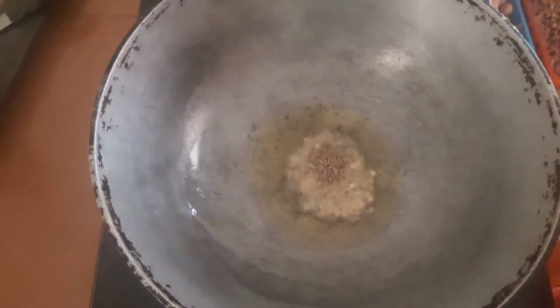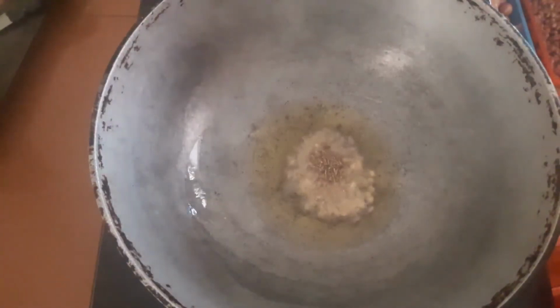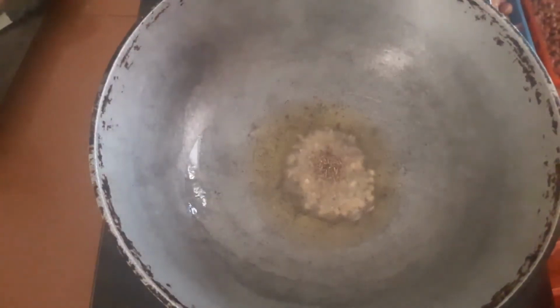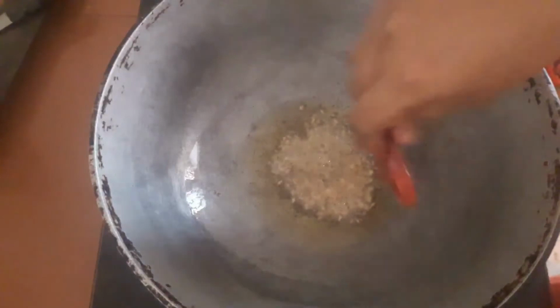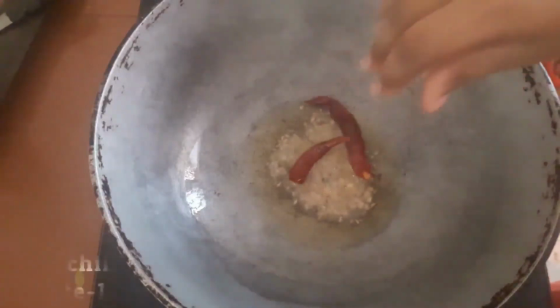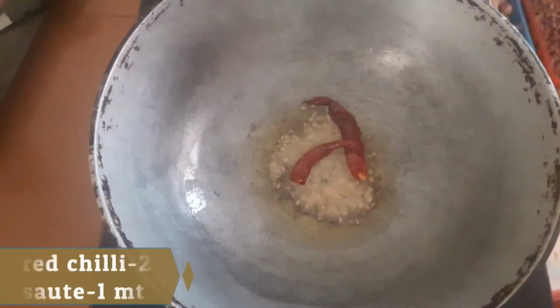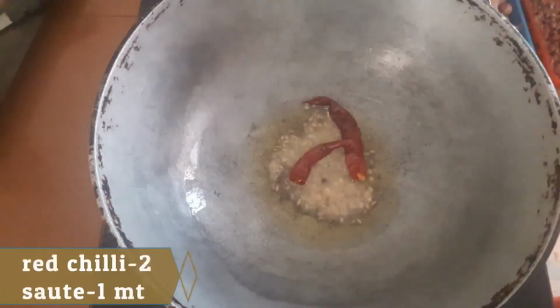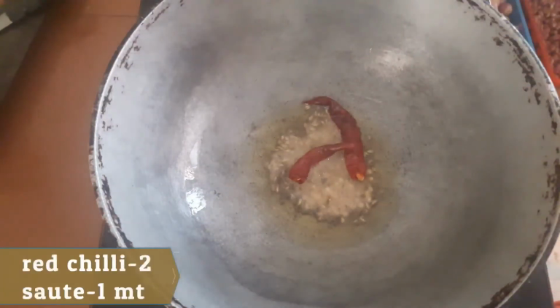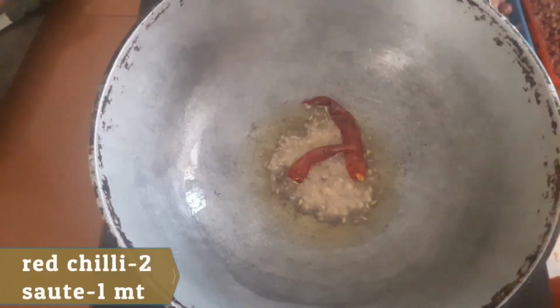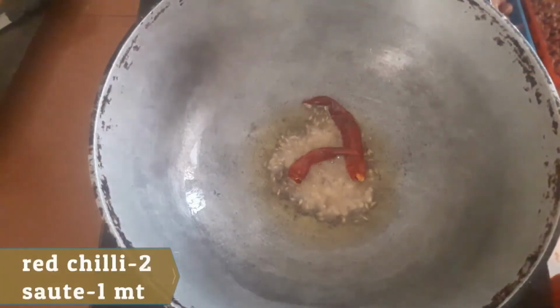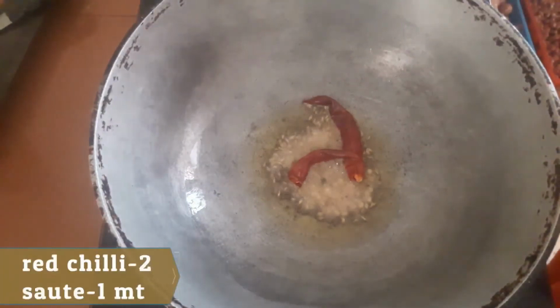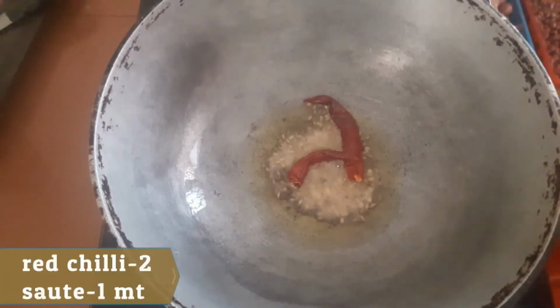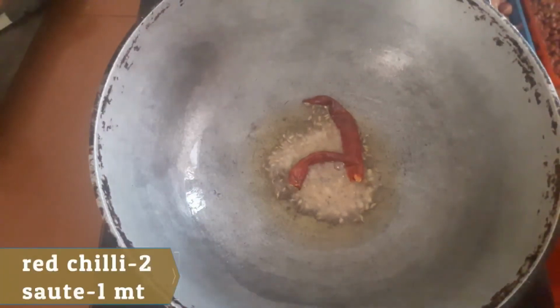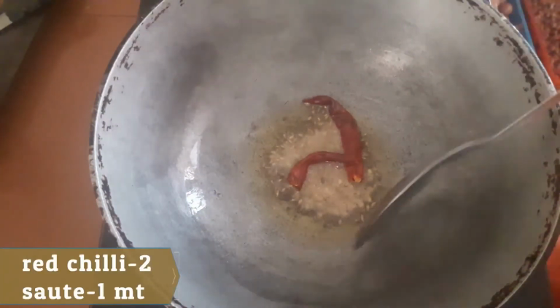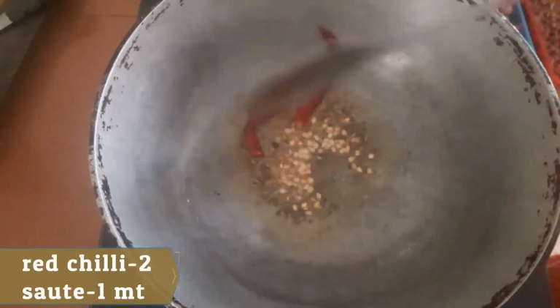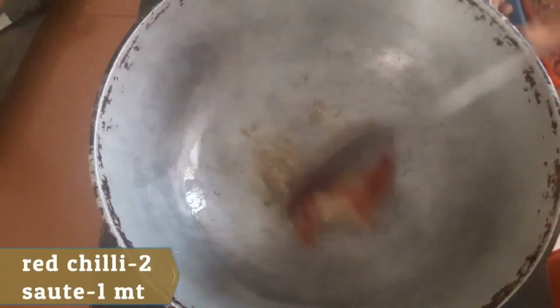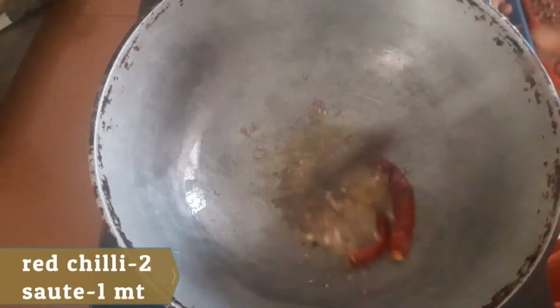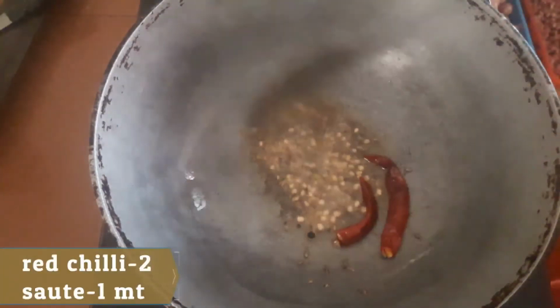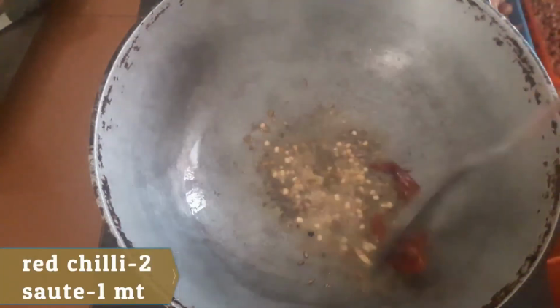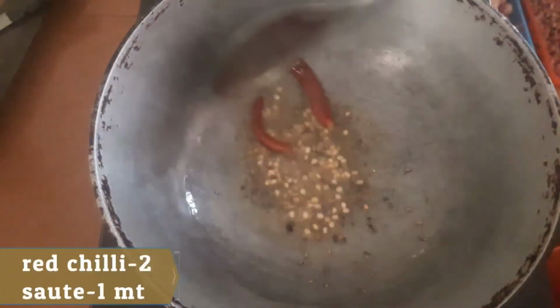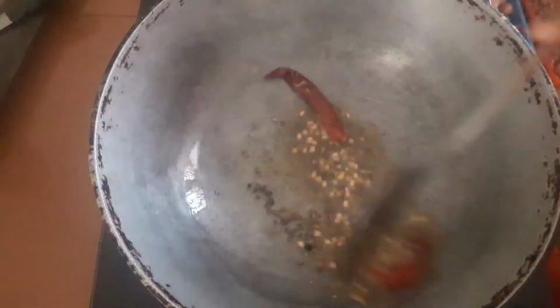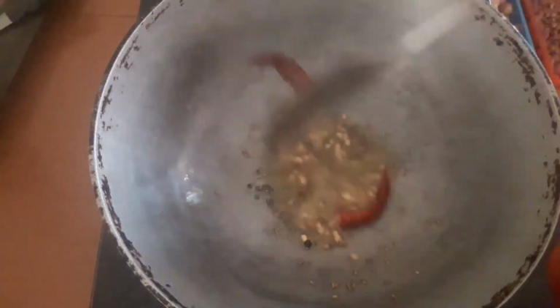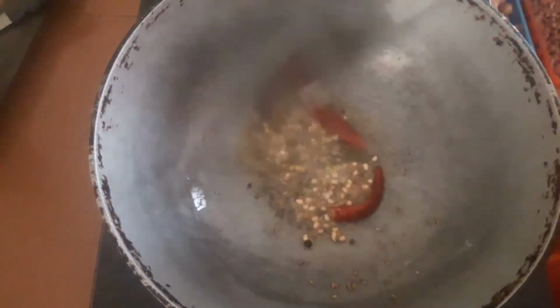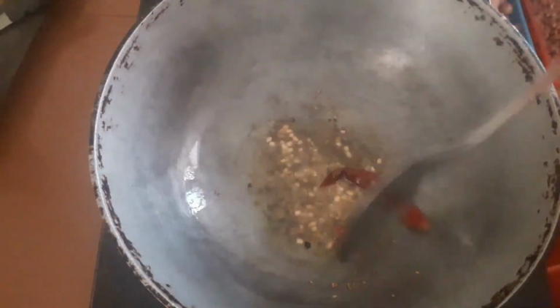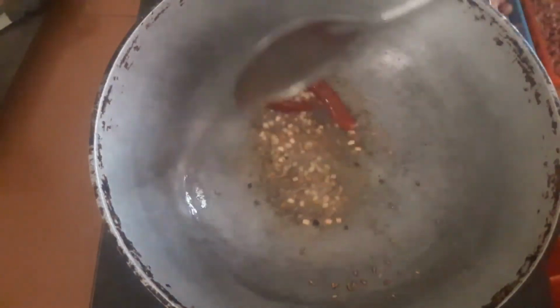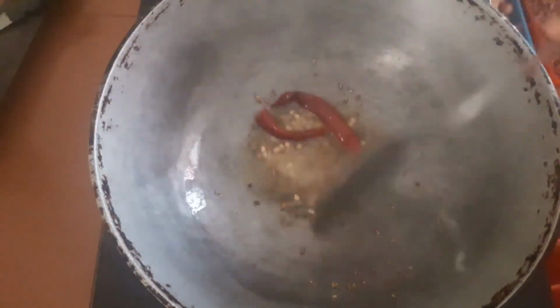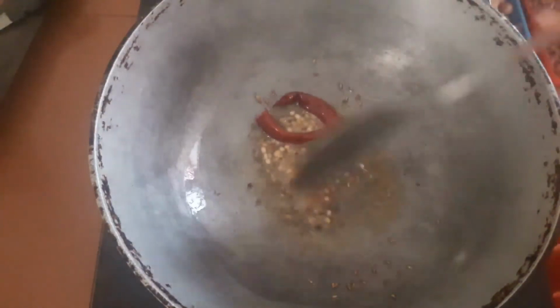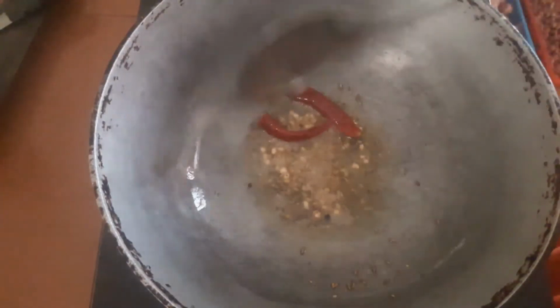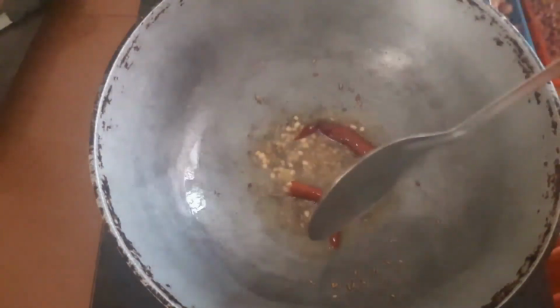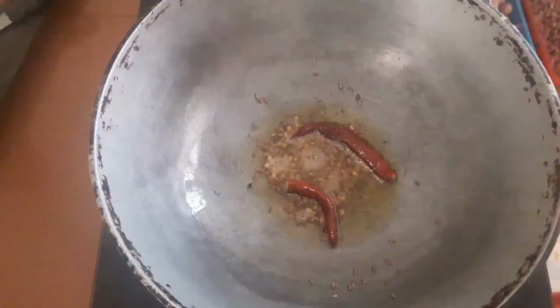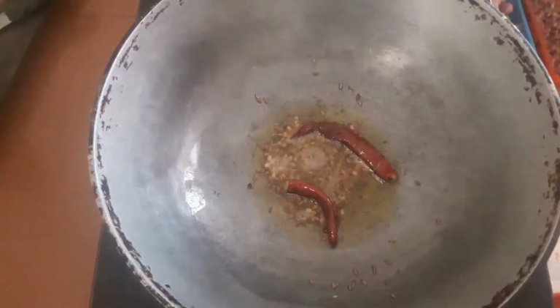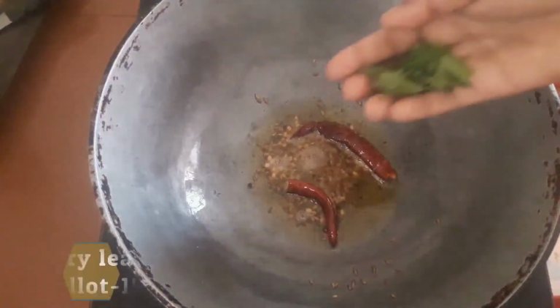2 teaspoons of soy. After frying, add a few.